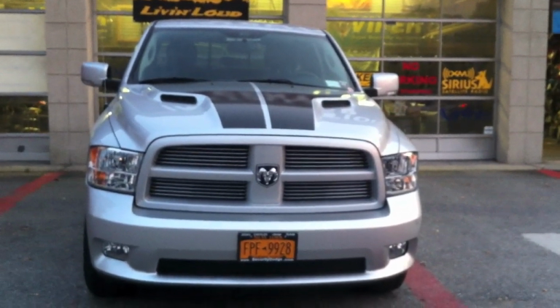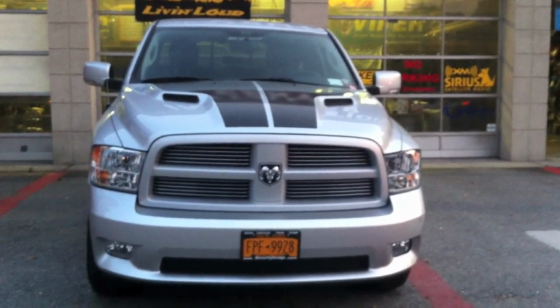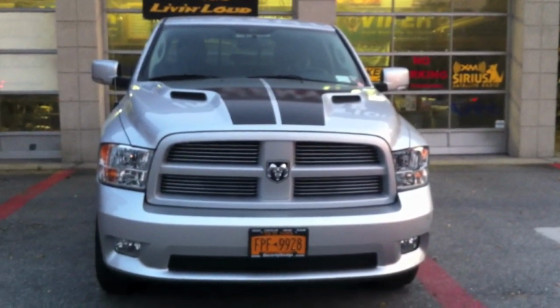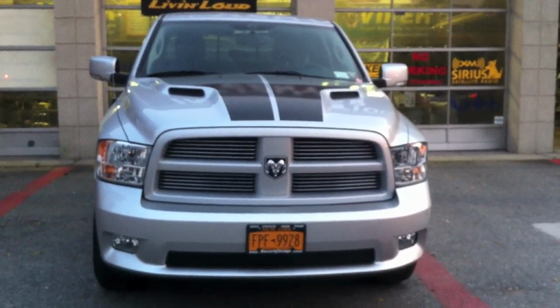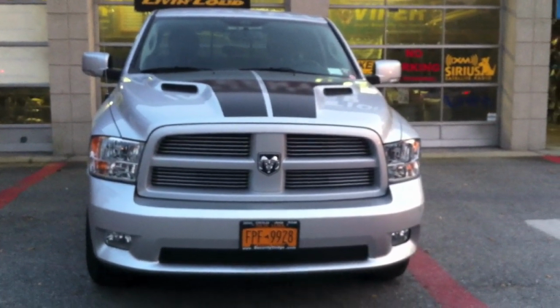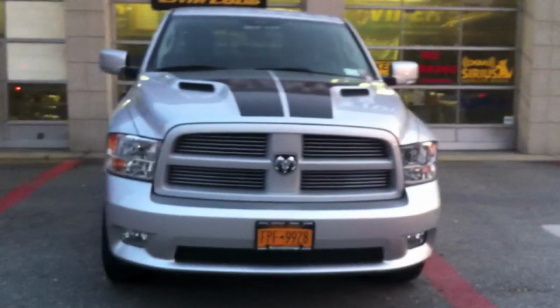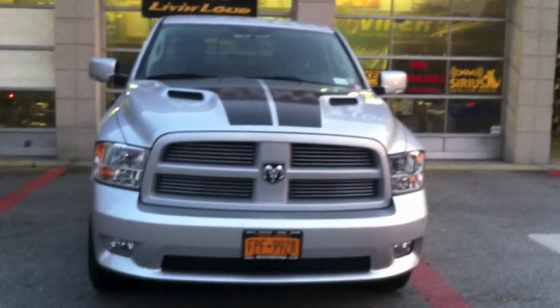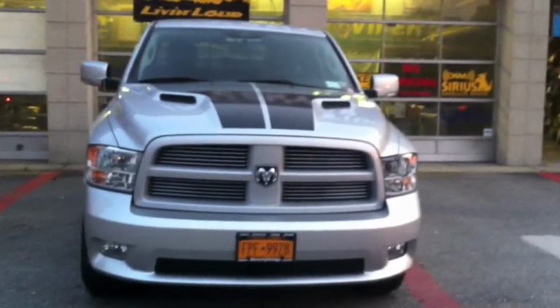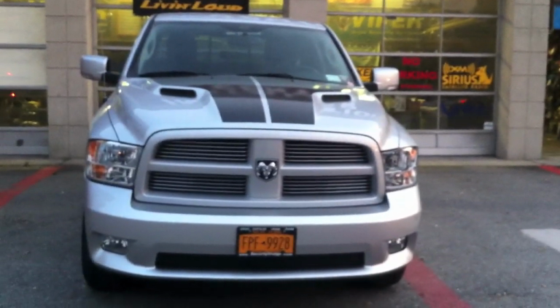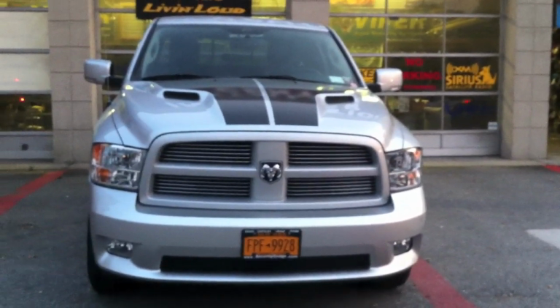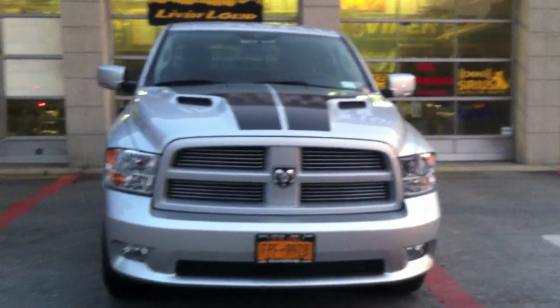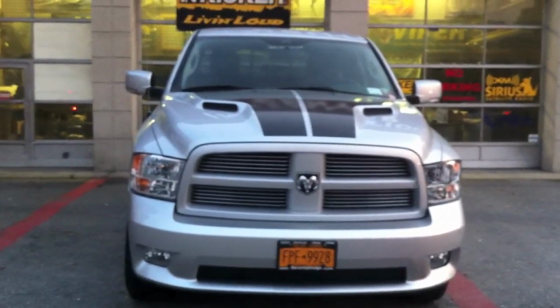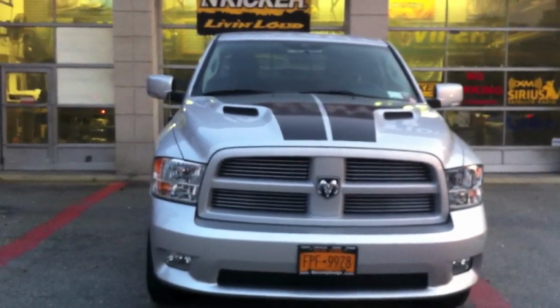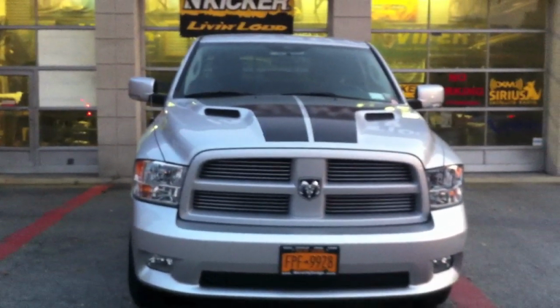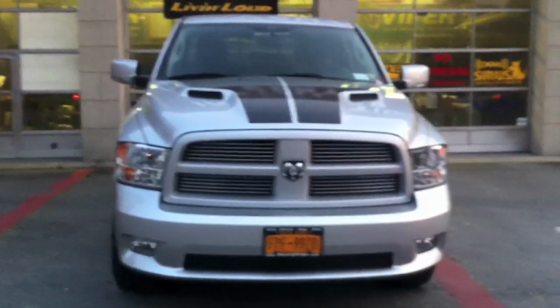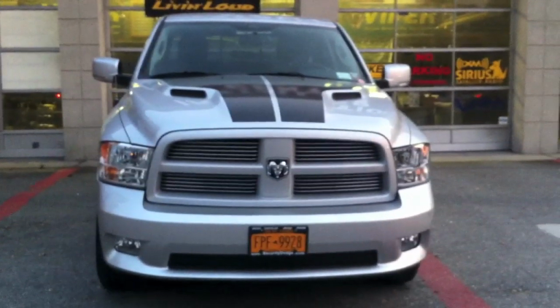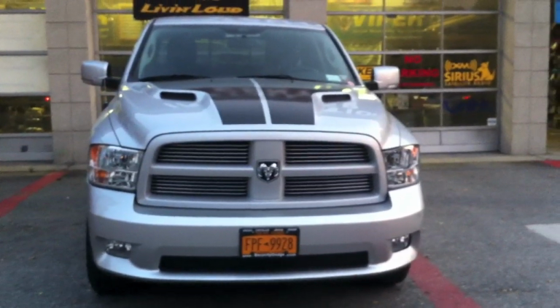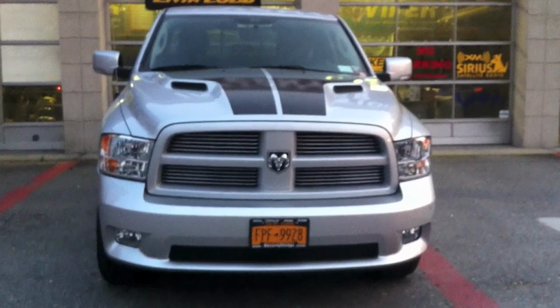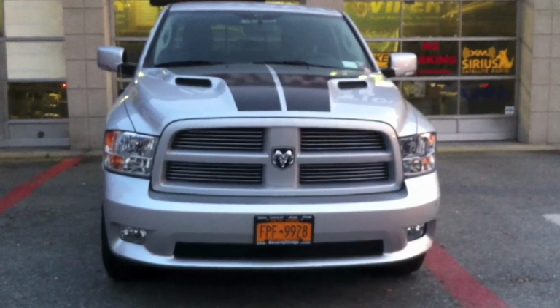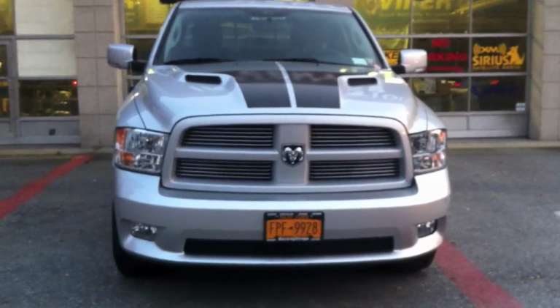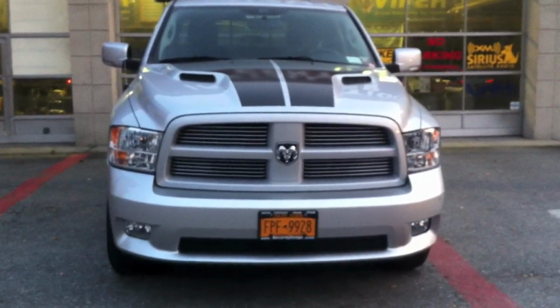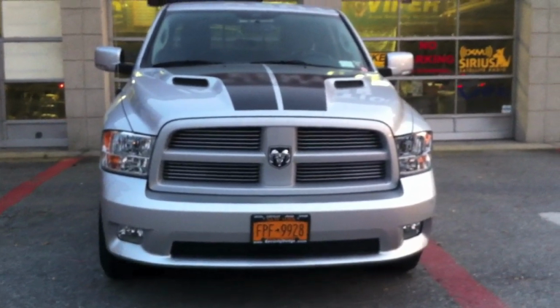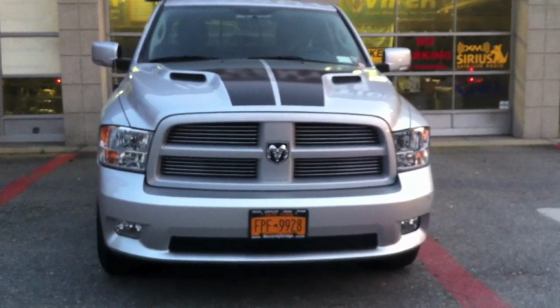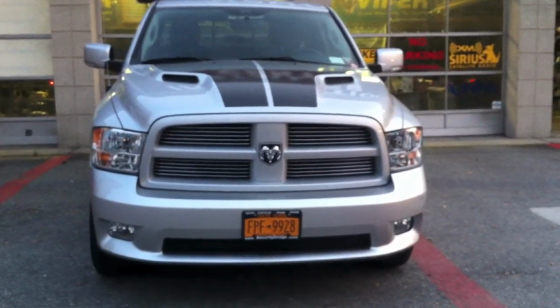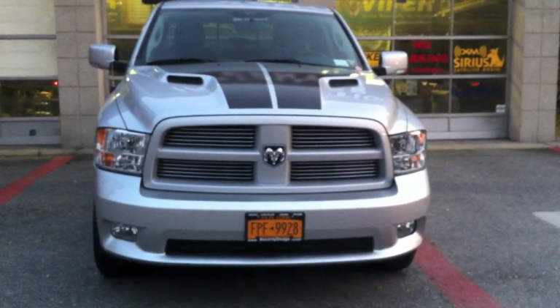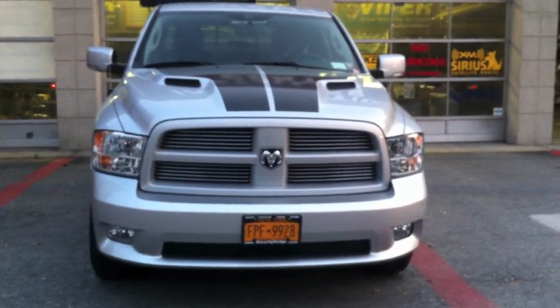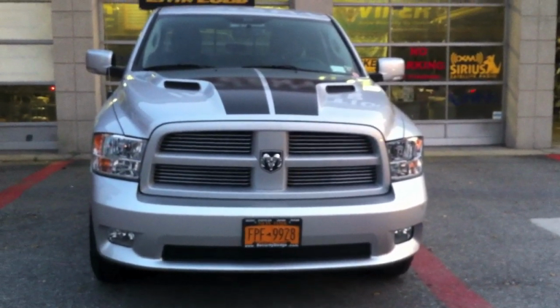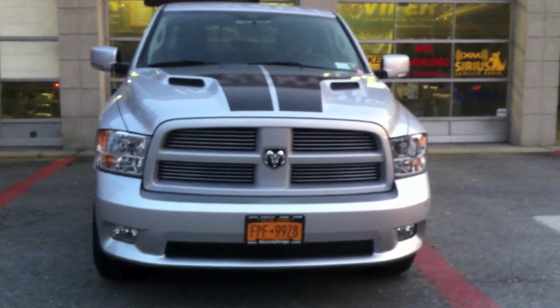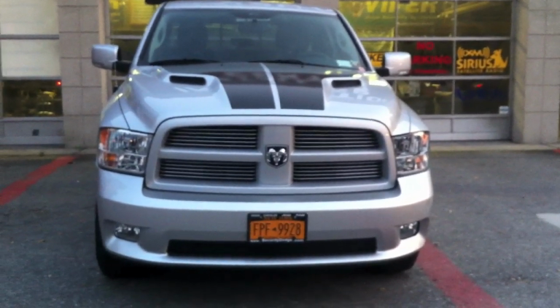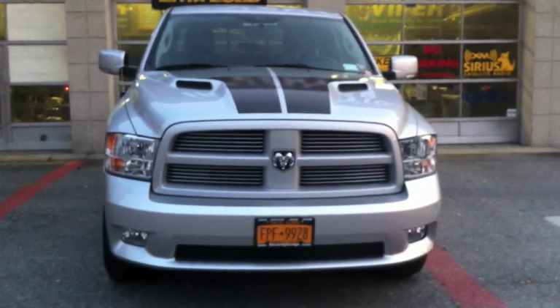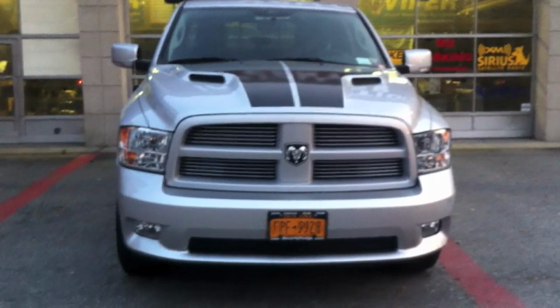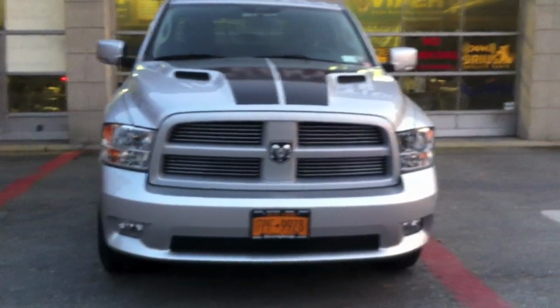We do strobe lights in the front and rear, and in addition we also have a light bar above the rear view mirror. Give me a moment — I'm going to go ahead and turn on the HIDs, headlights and fog lights, and then you can see the strobe lights above the rear view mirror, in the fog lights and in the reverse tail lights.